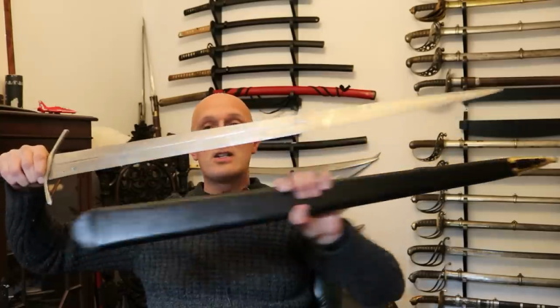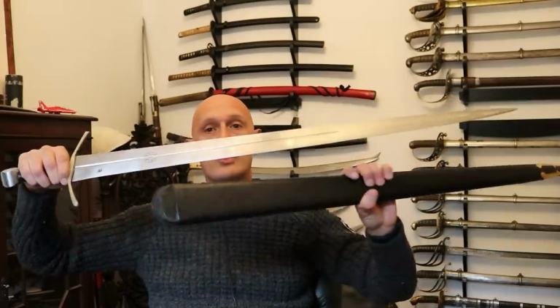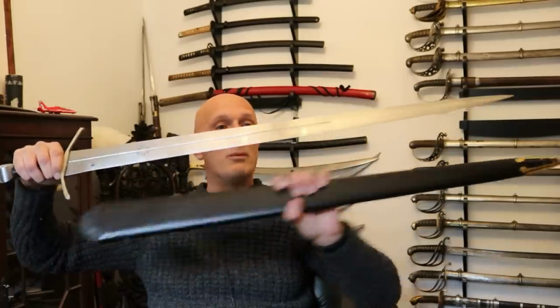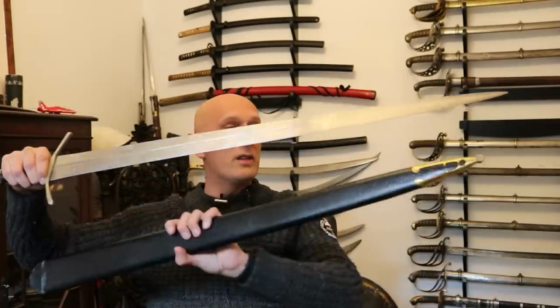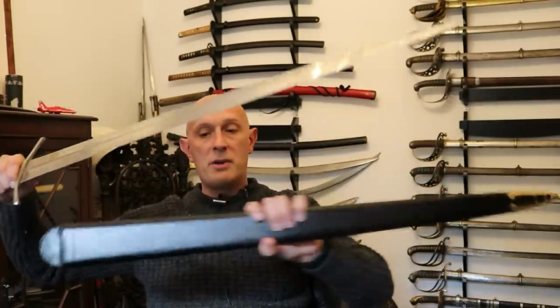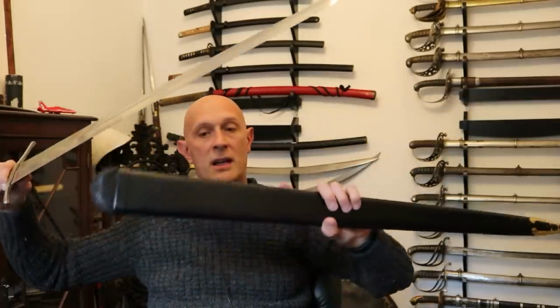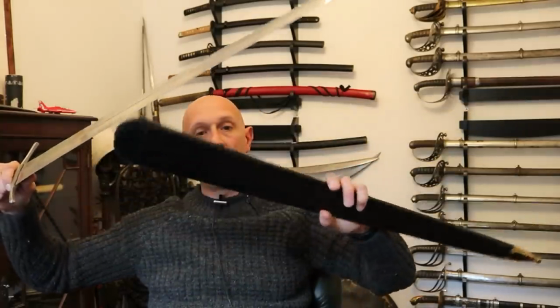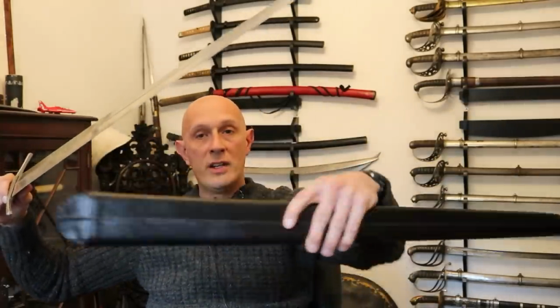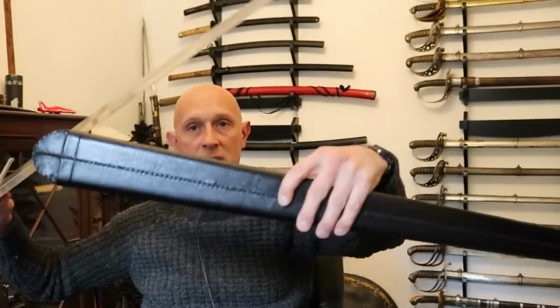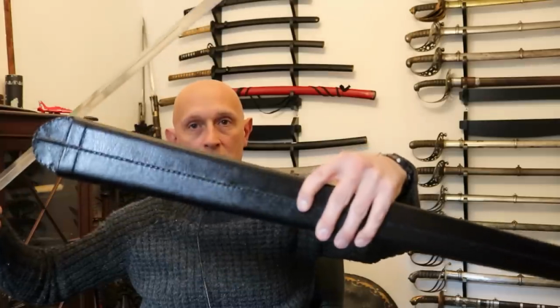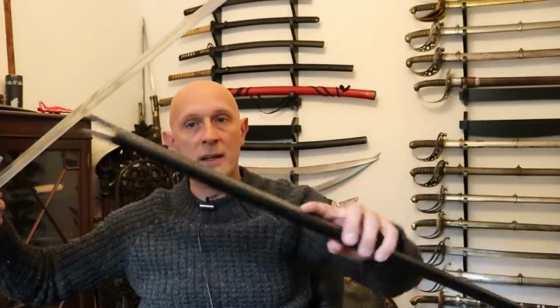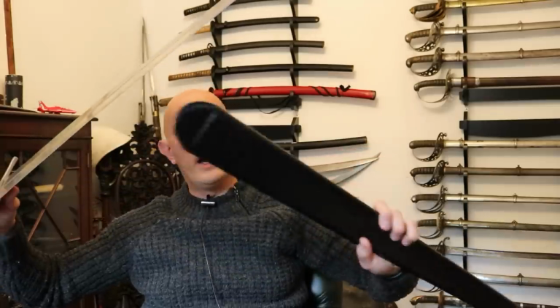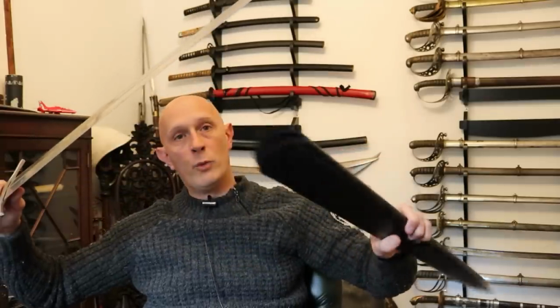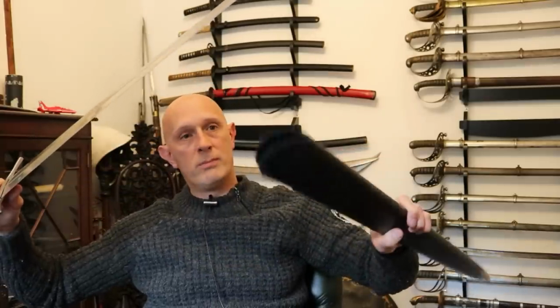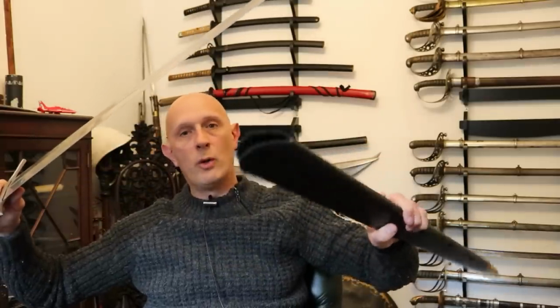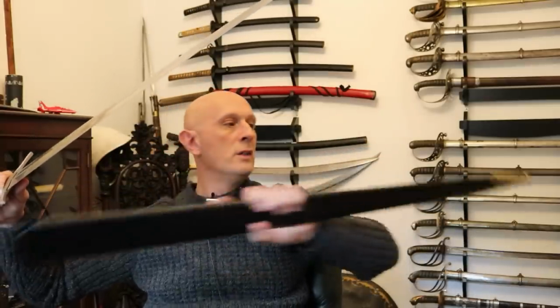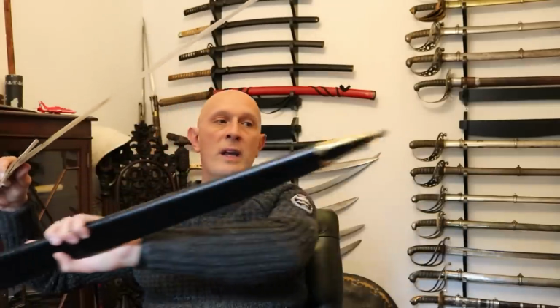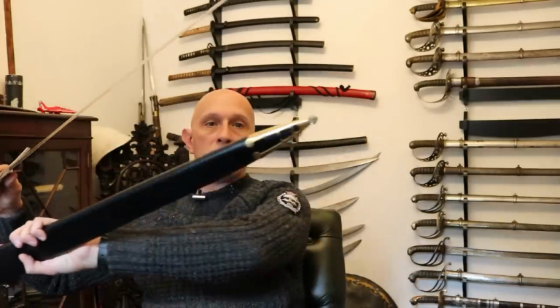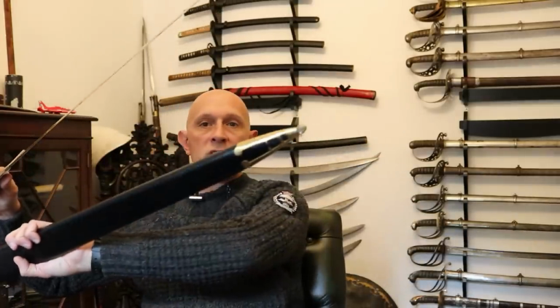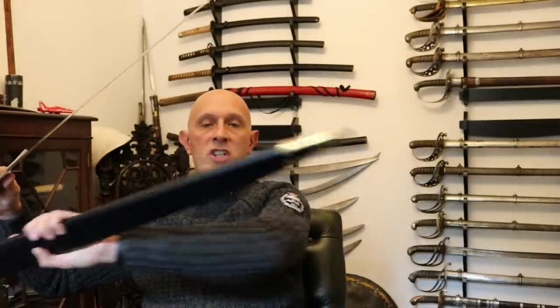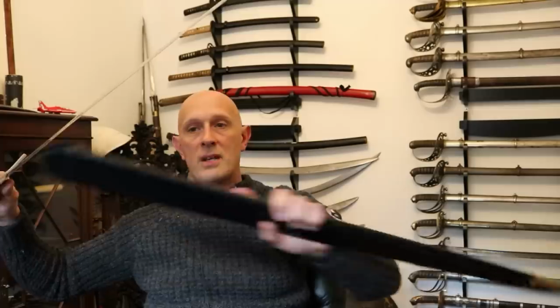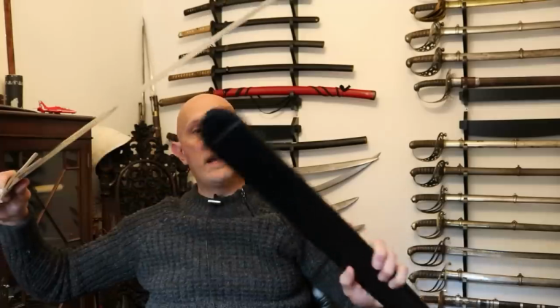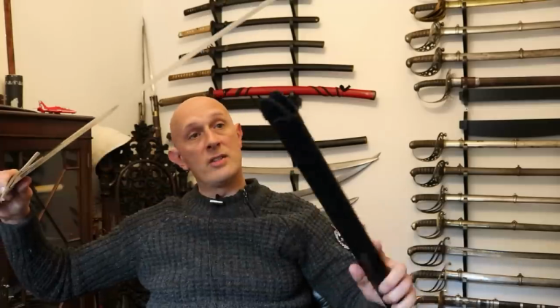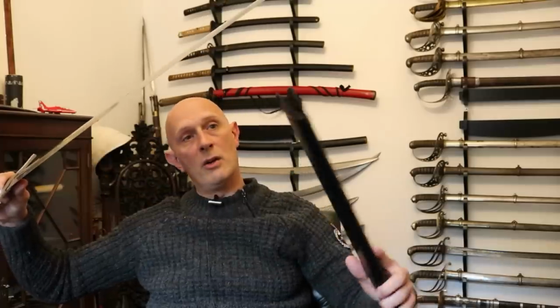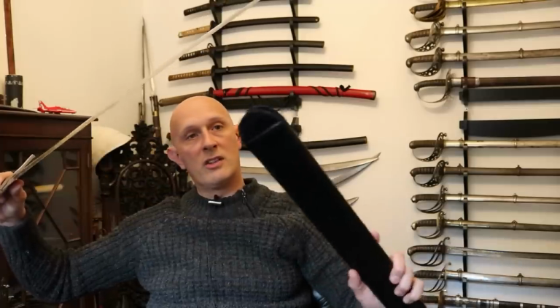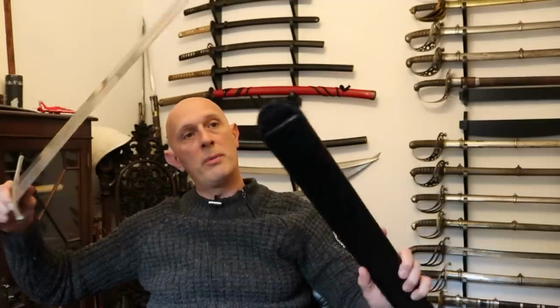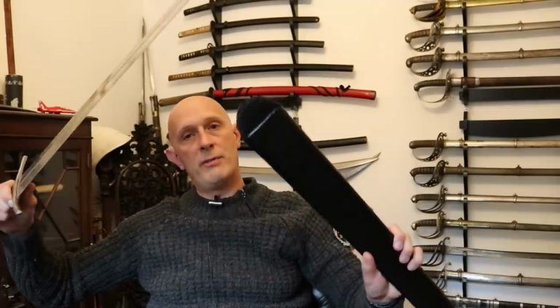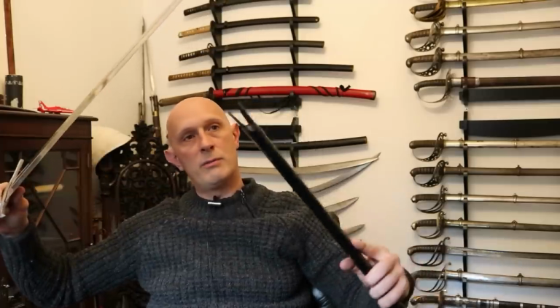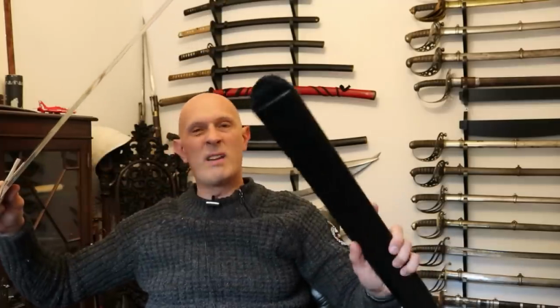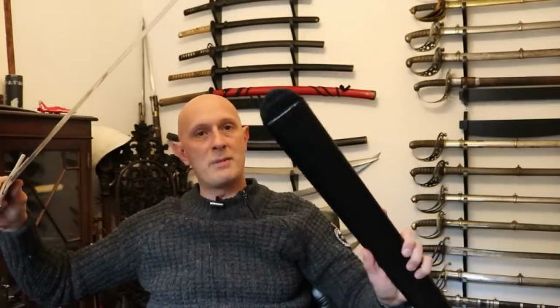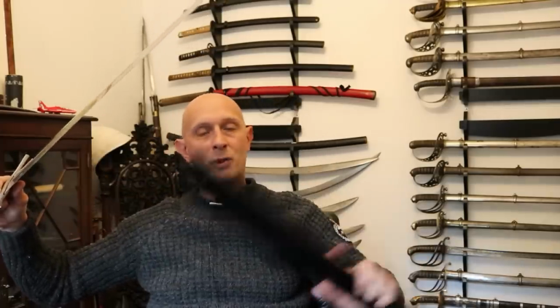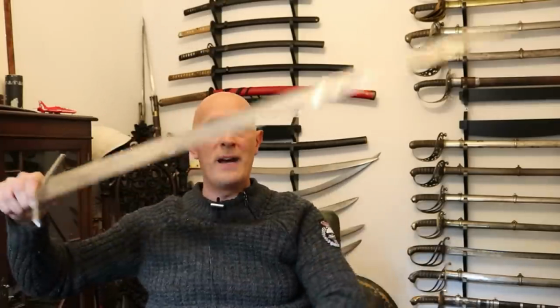As noted, these swords all come with scabbards. They are leather covered, stitched at the back, with a wood core and bronze shapes at the end. There's no locket at the top - they have rain flaps if you want to call them that.